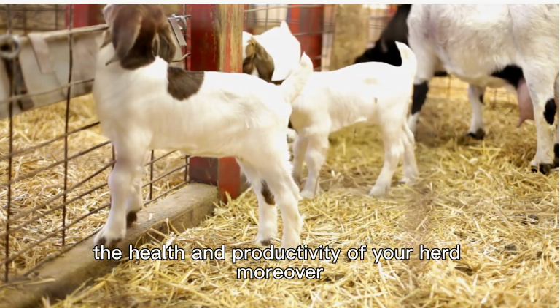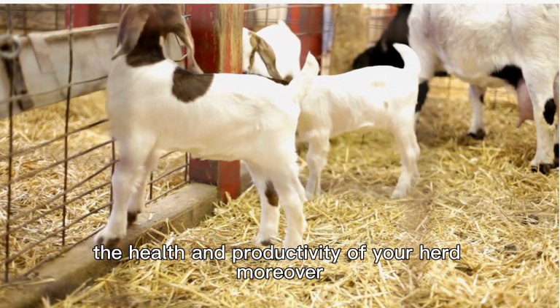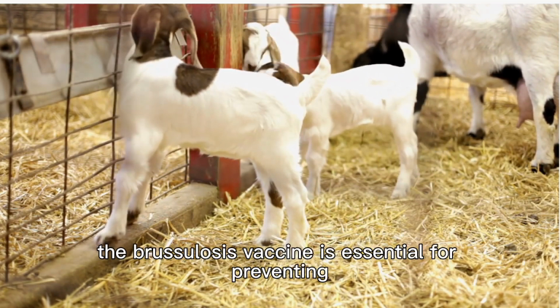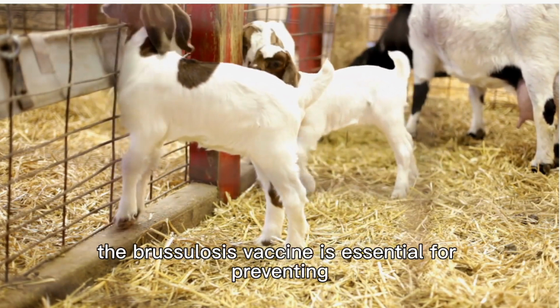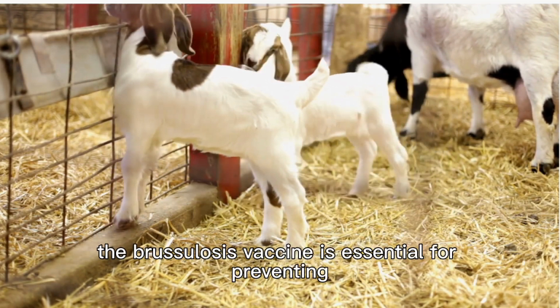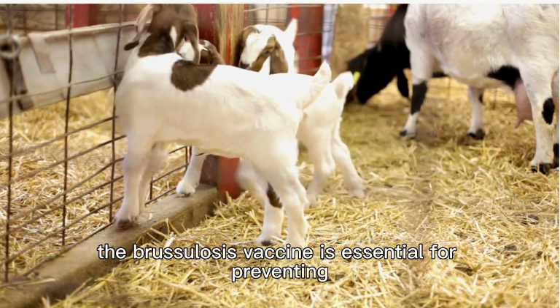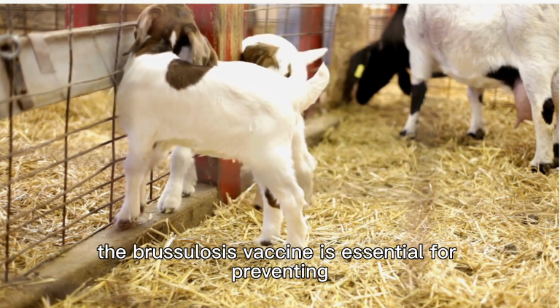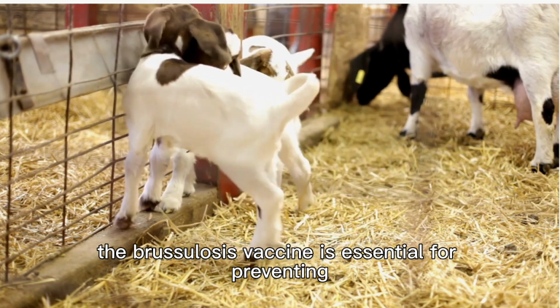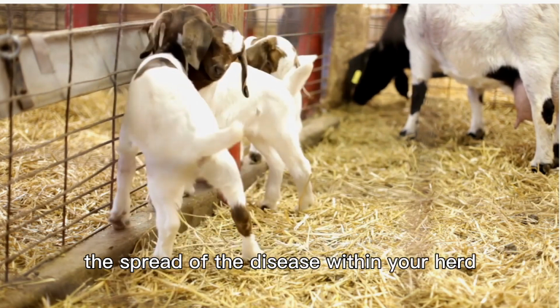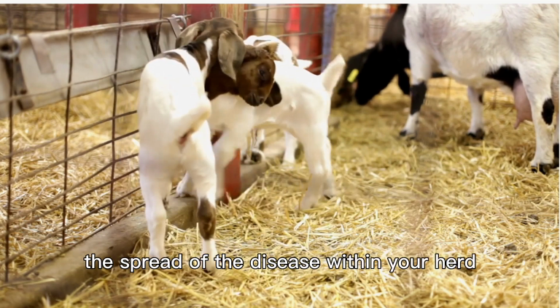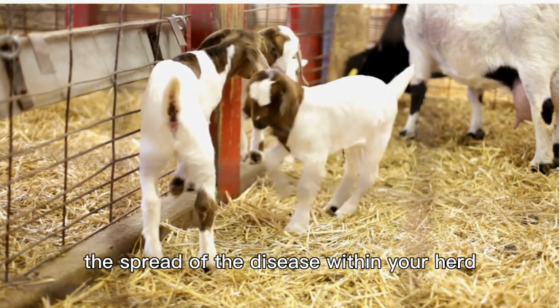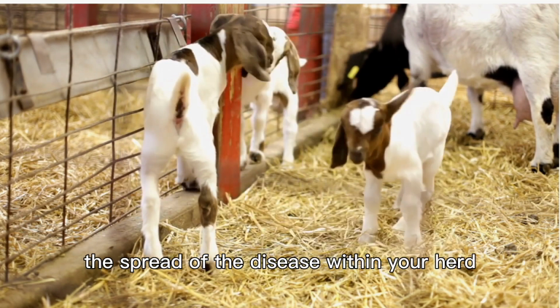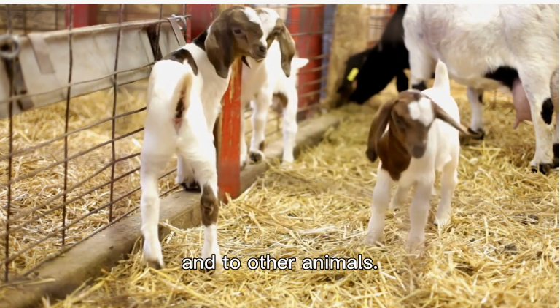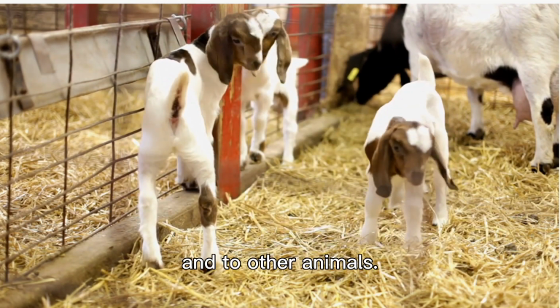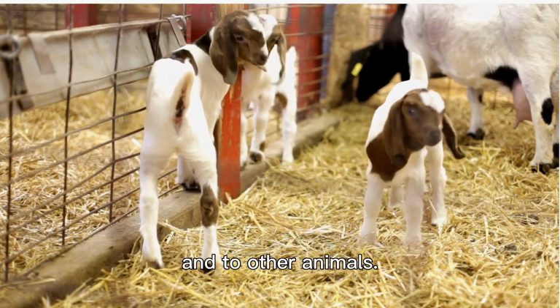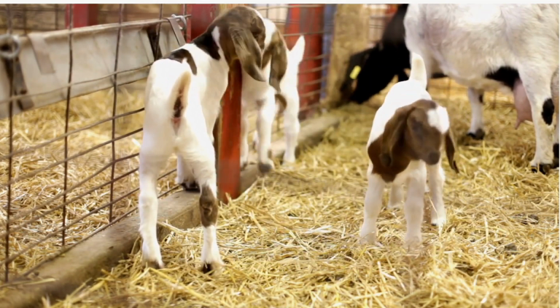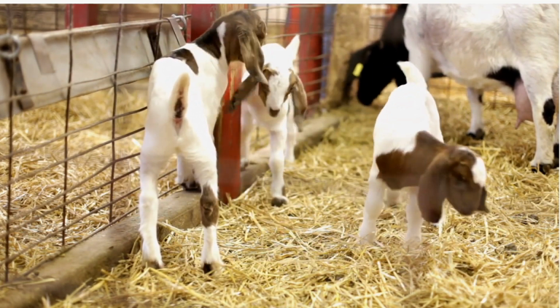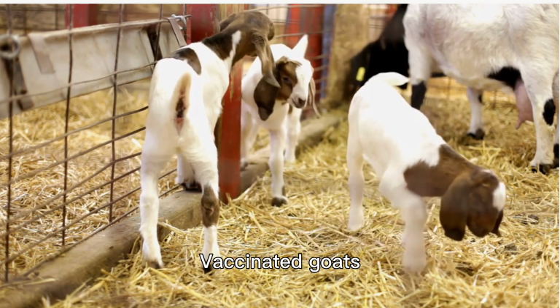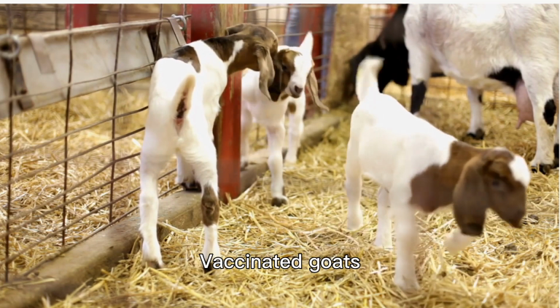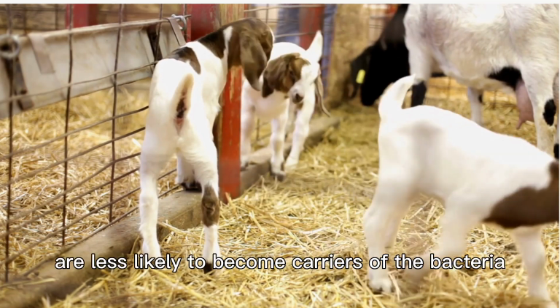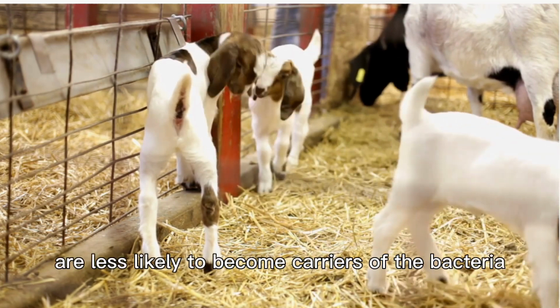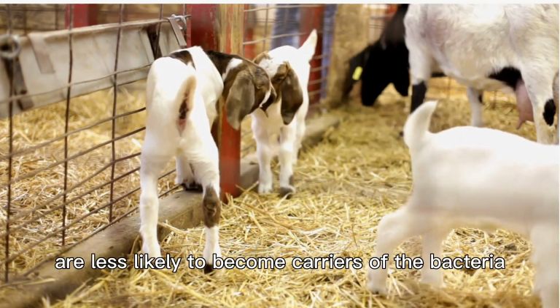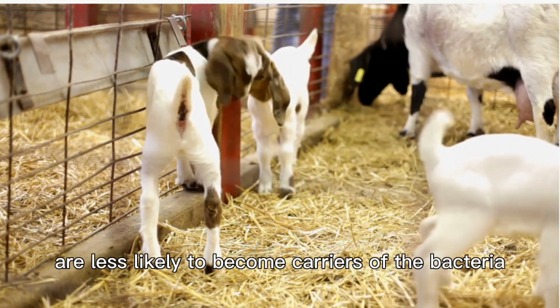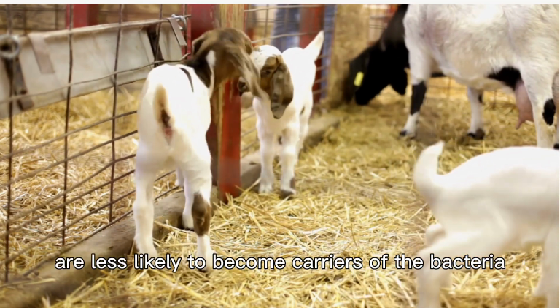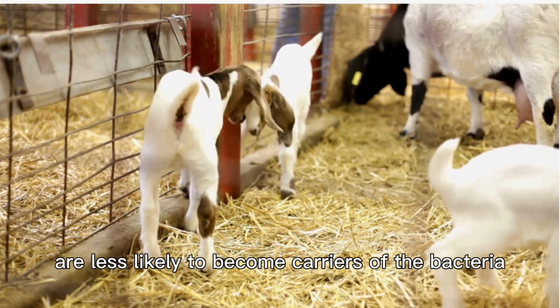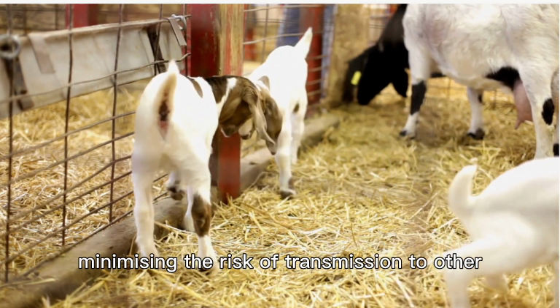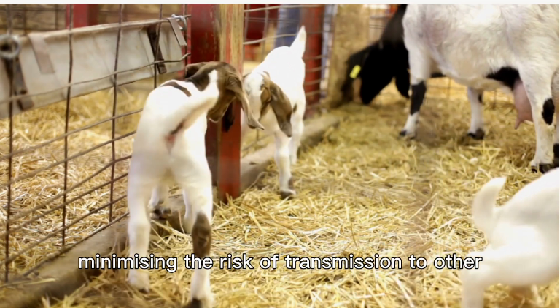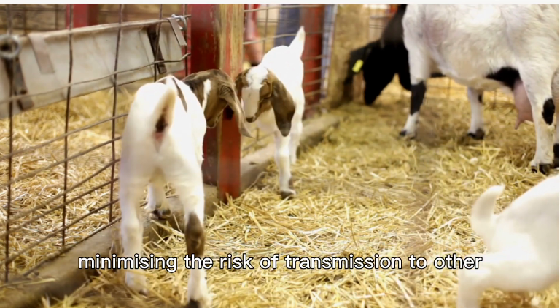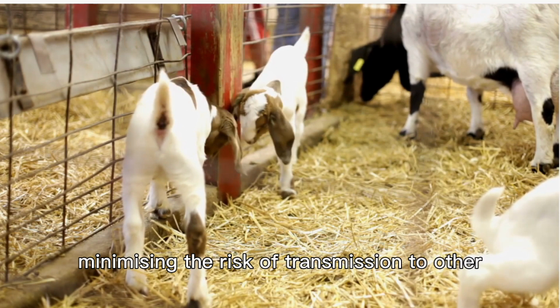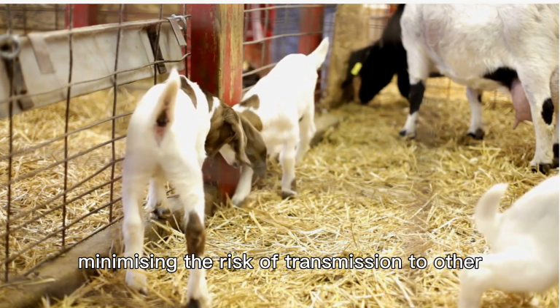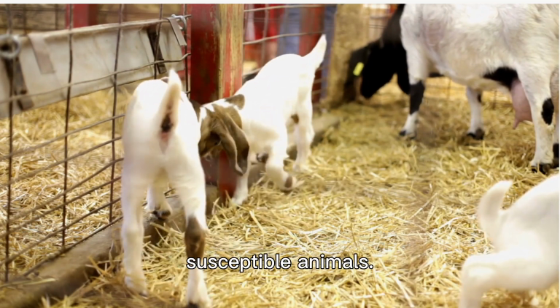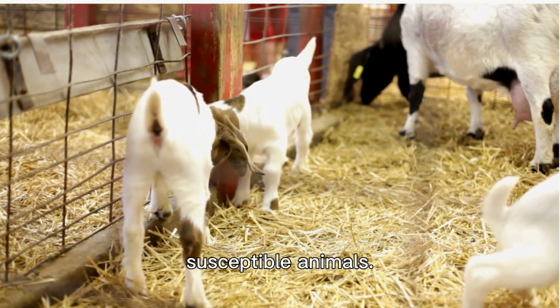Moreover, the brucellosis vaccine is essential for preventing the spread of the disease within your herd and to other animals. Vaccinated goats are less likely to become carriers of the bacteria, minimizing the risk of transmission to other susceptible animals.